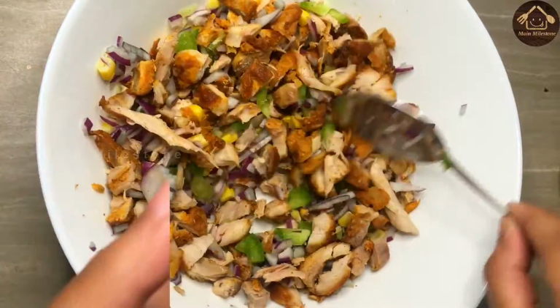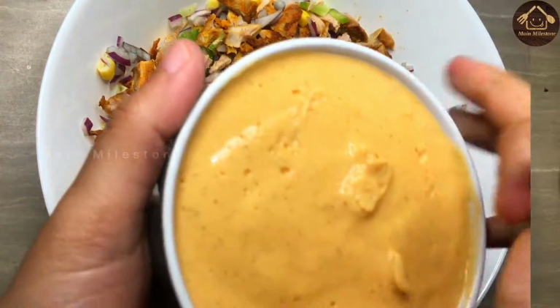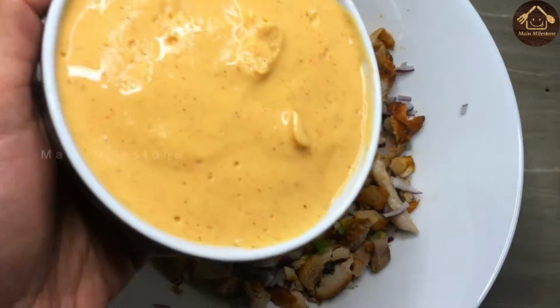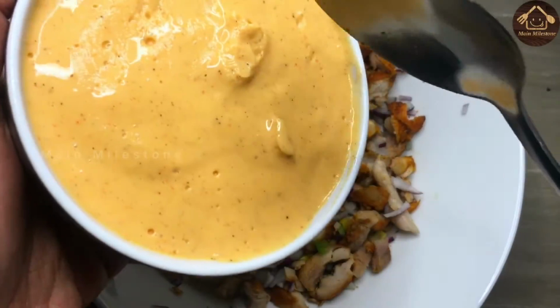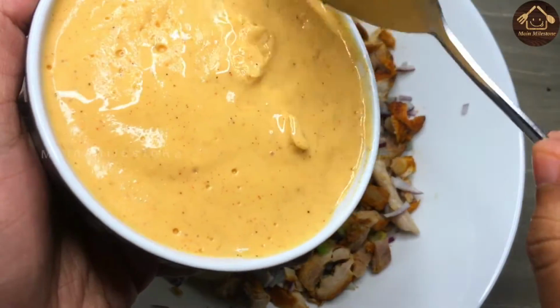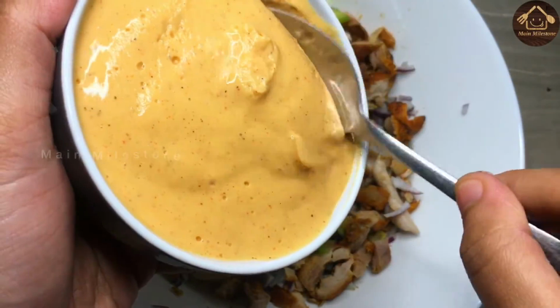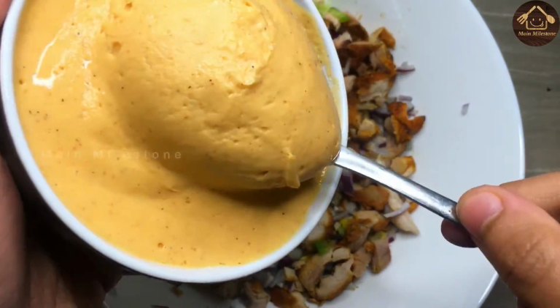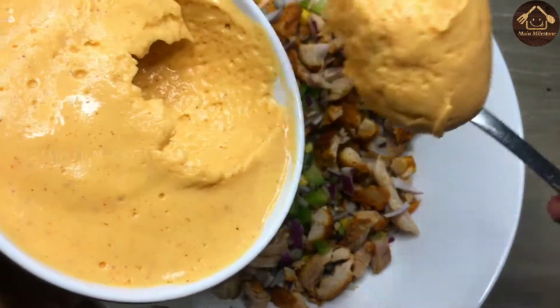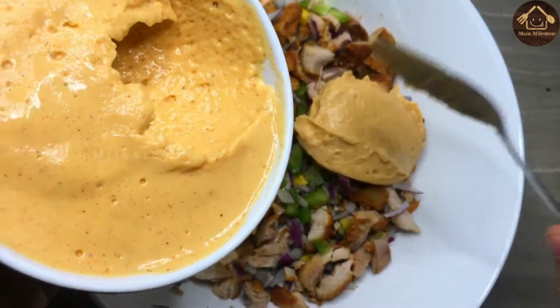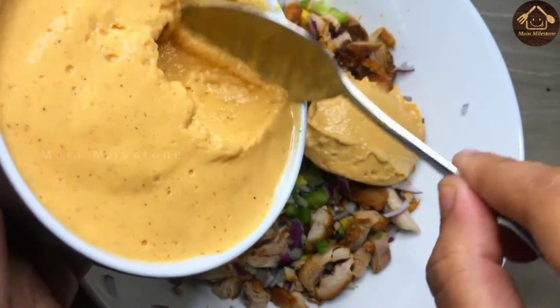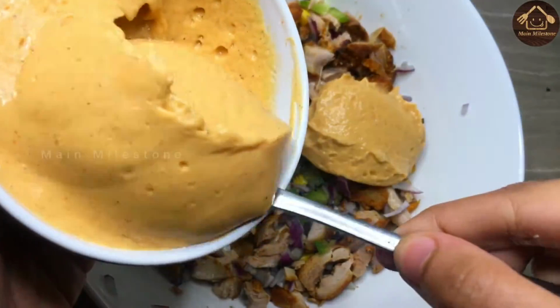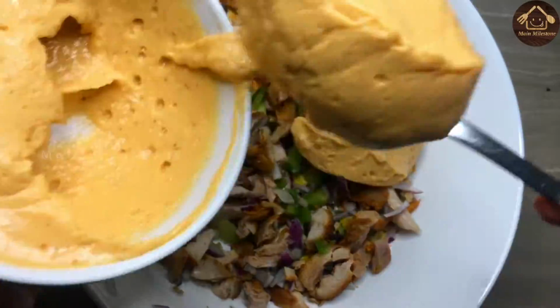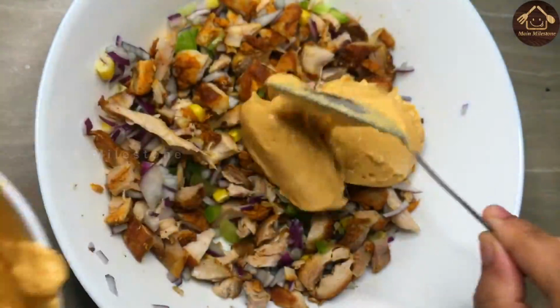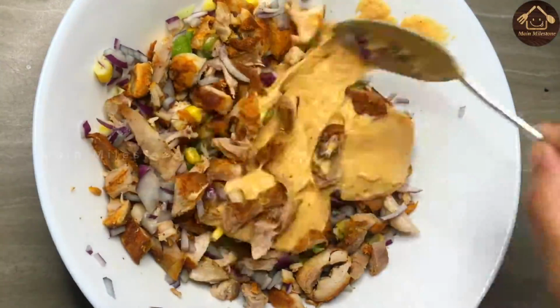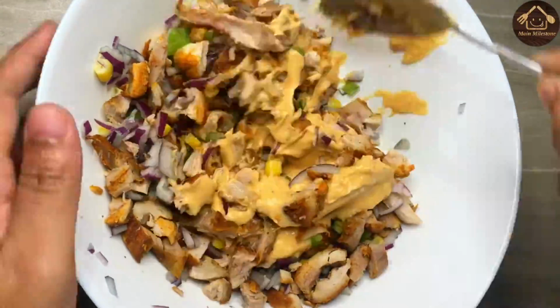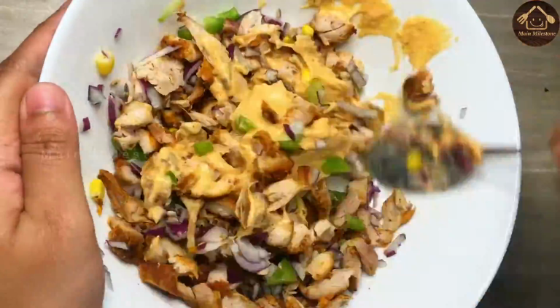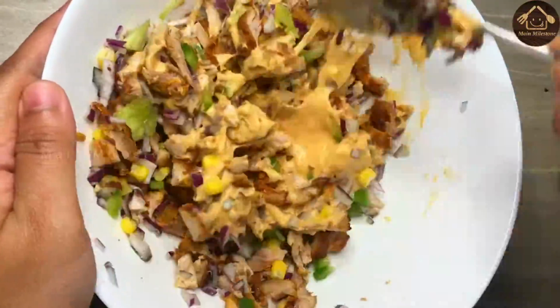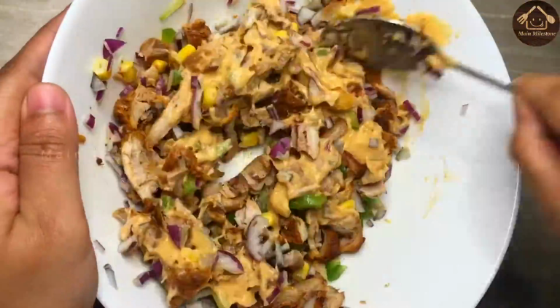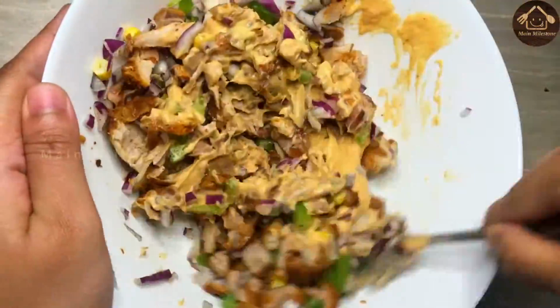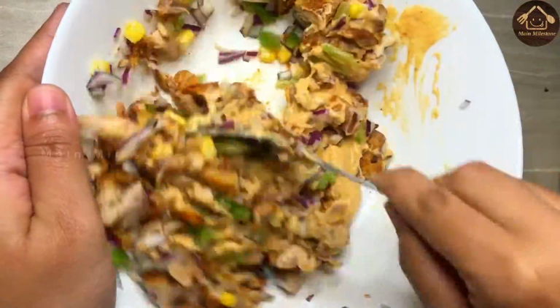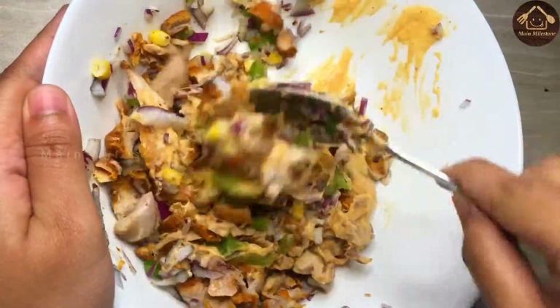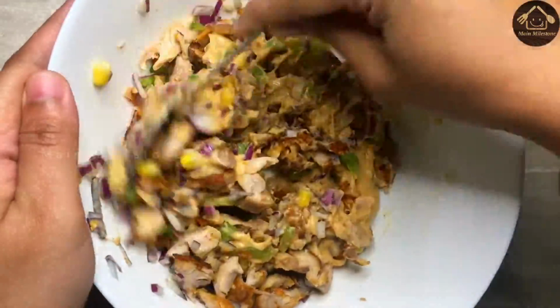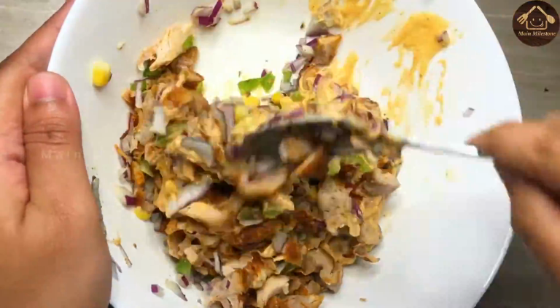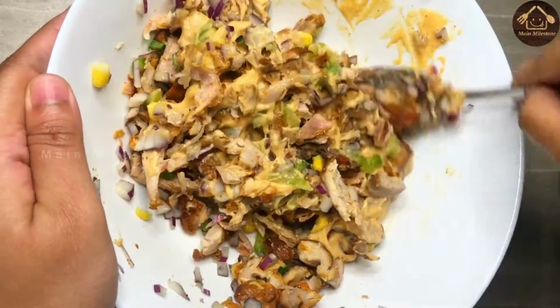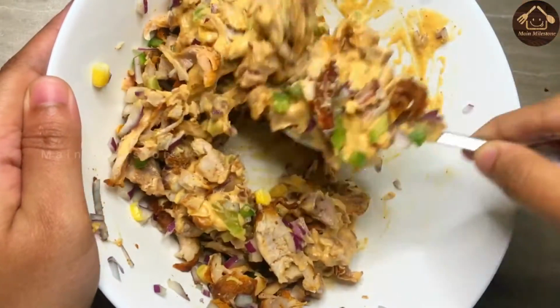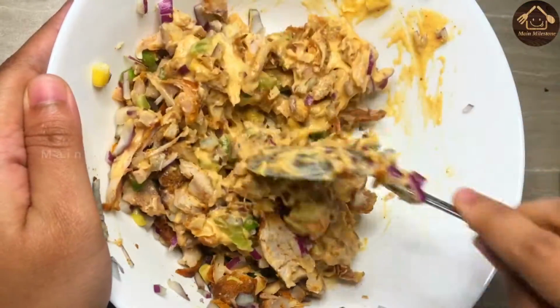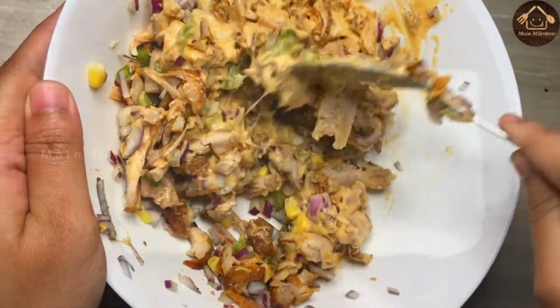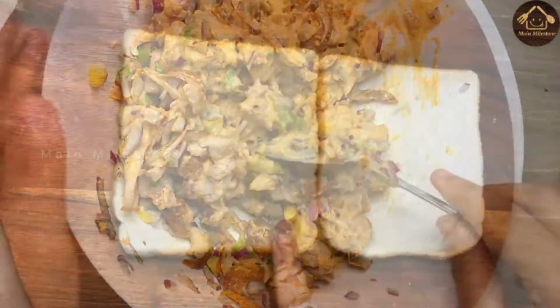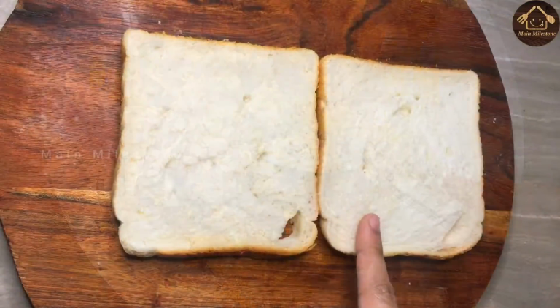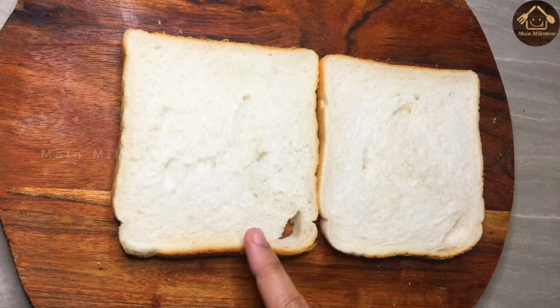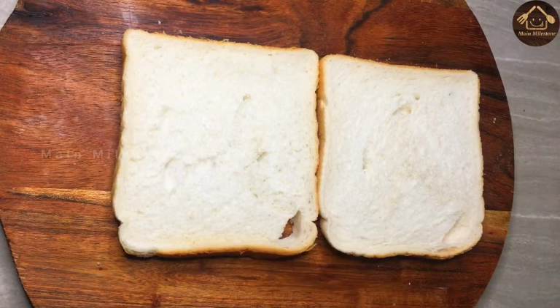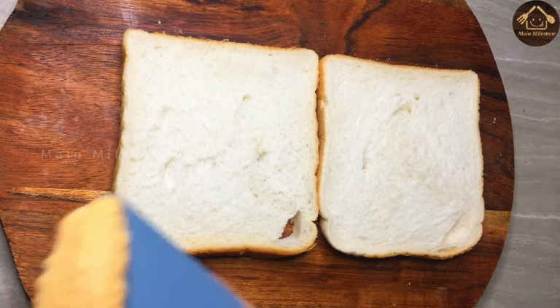I will cook 2 tablespoons of mayonnaise. This is the potato mayonnaise. I will mix it like this.